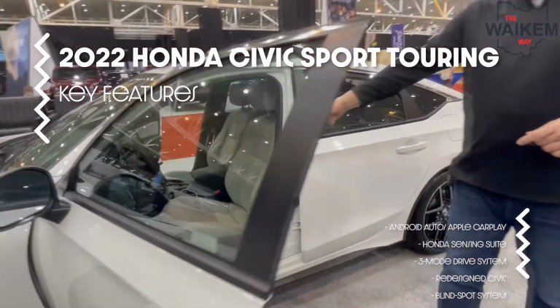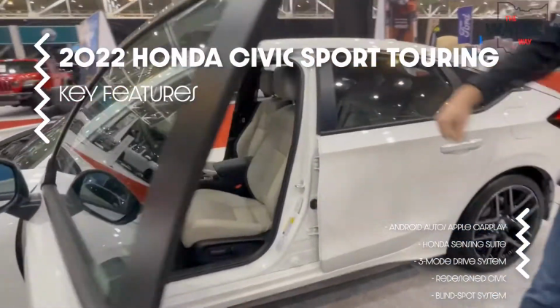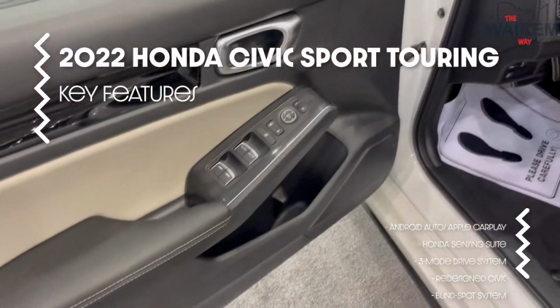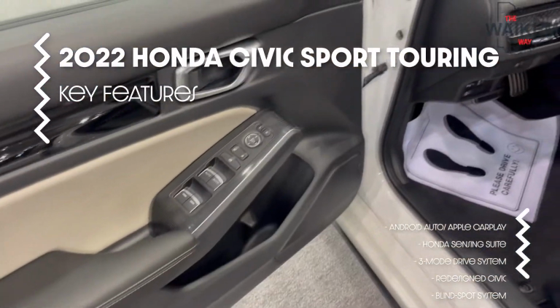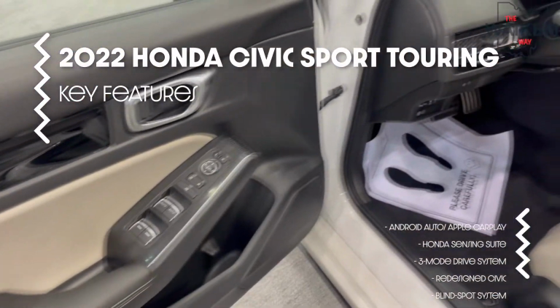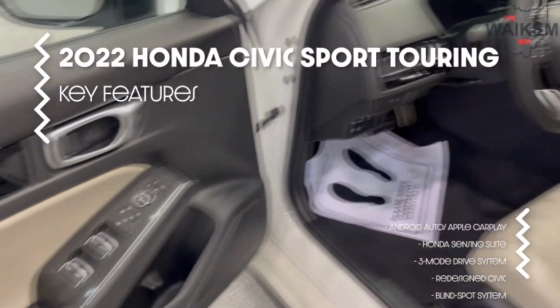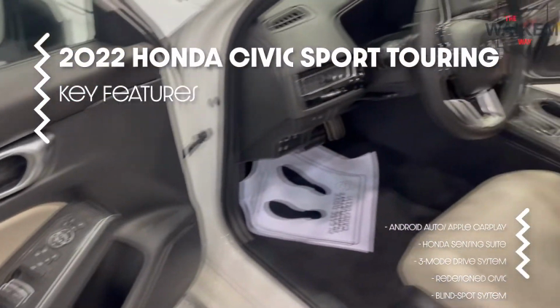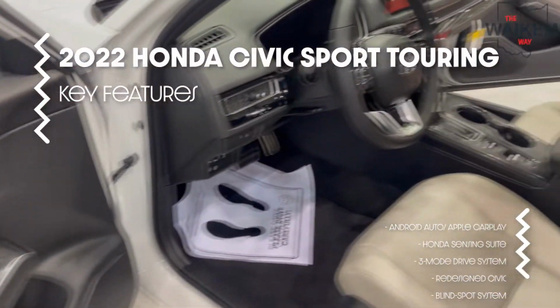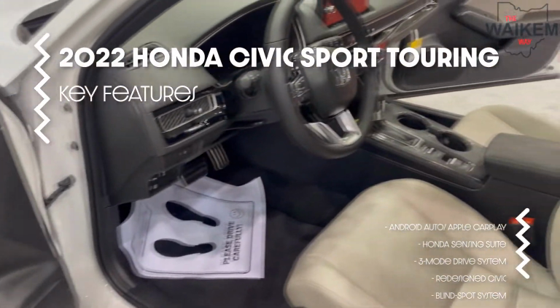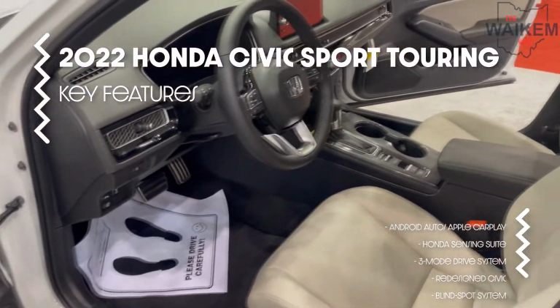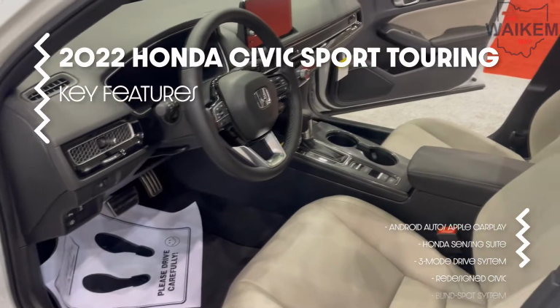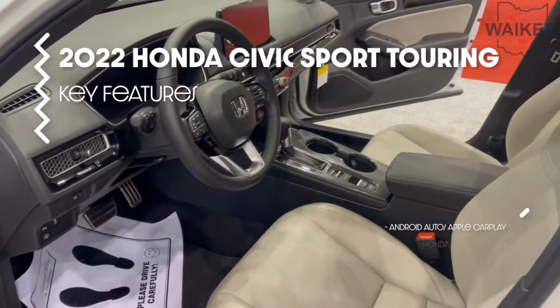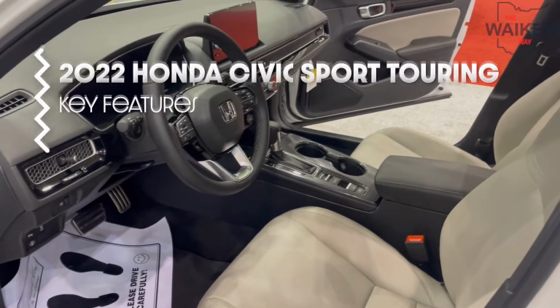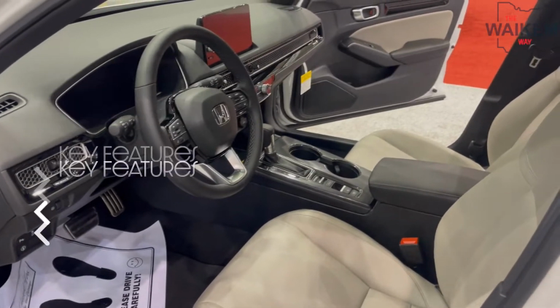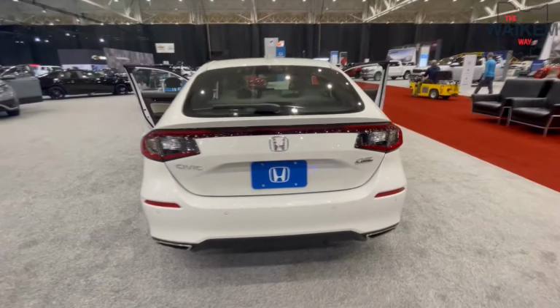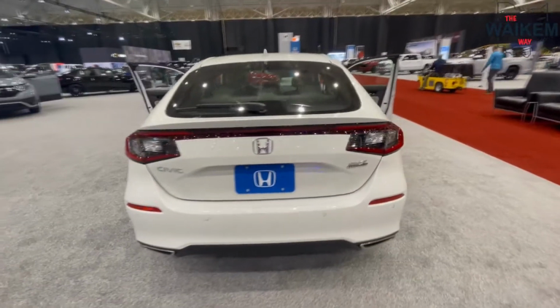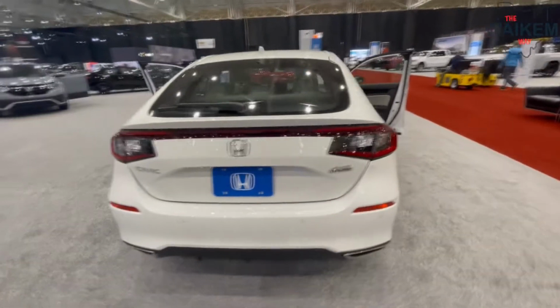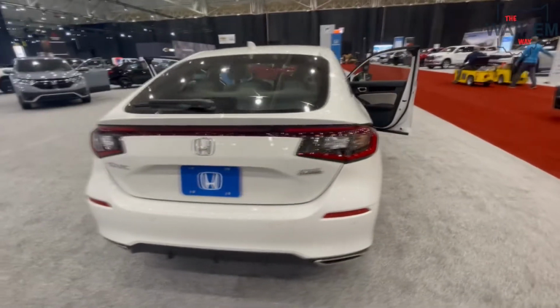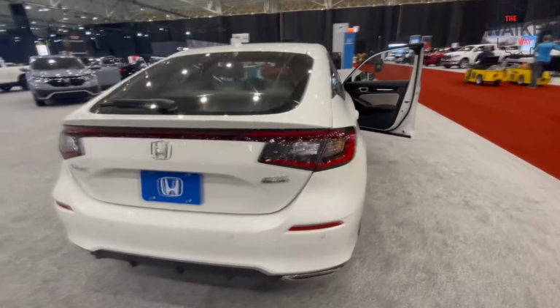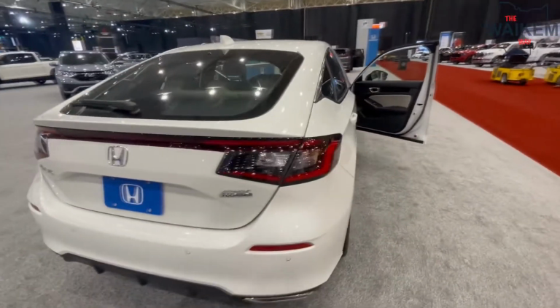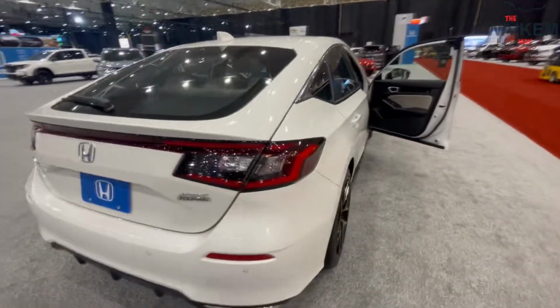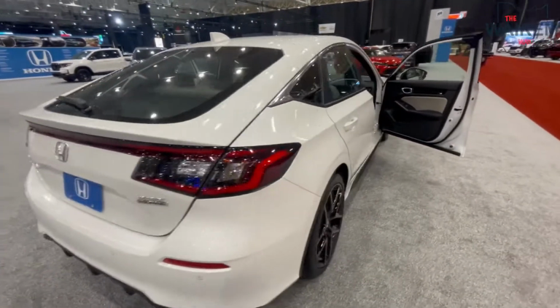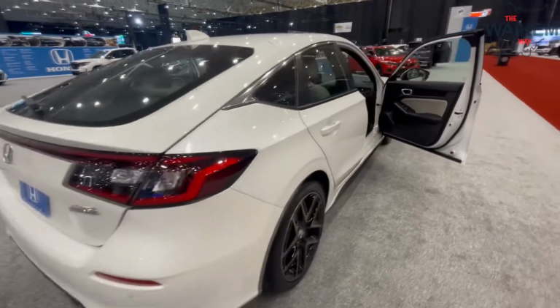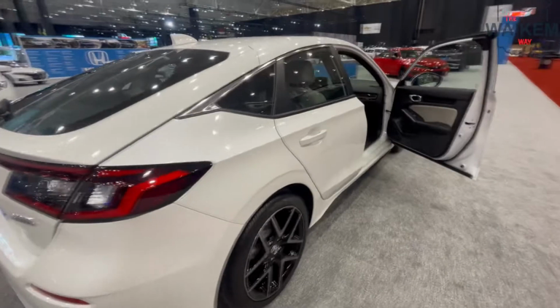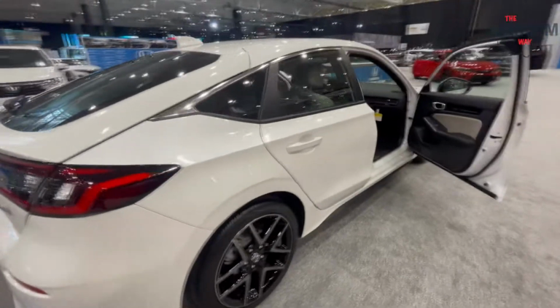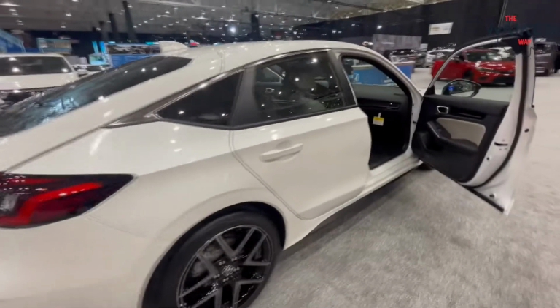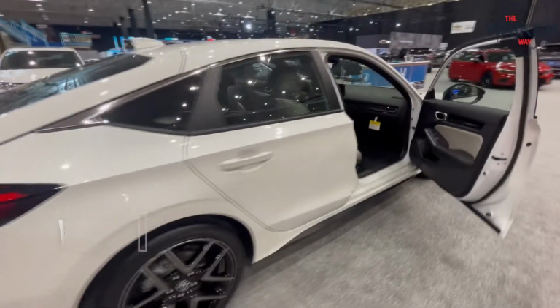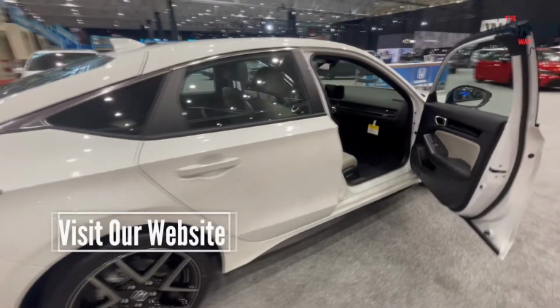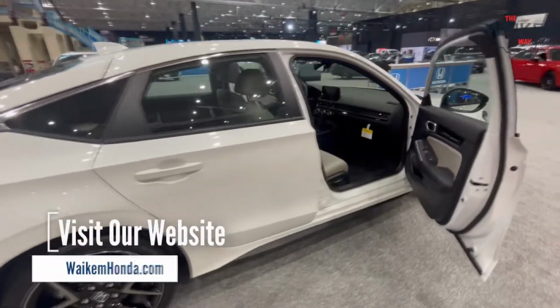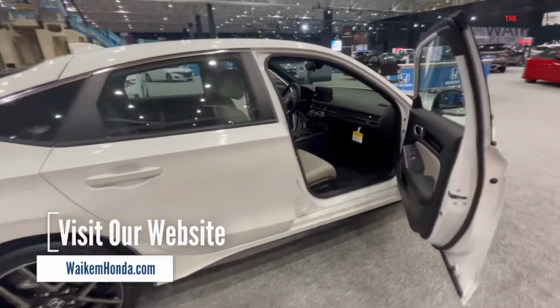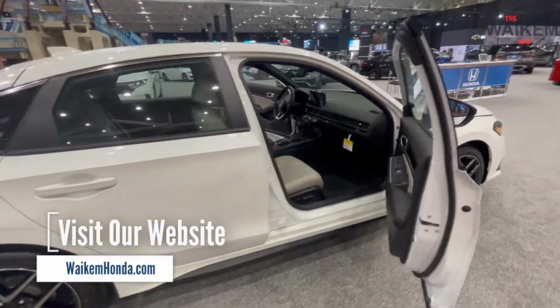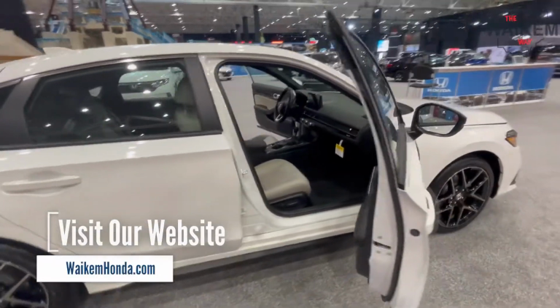The leather seats look so good. This thing is amazing. It looks great in white, personally I think. You can see all the color options online at wakemhonda.com. We can get you pre-approved there, too.